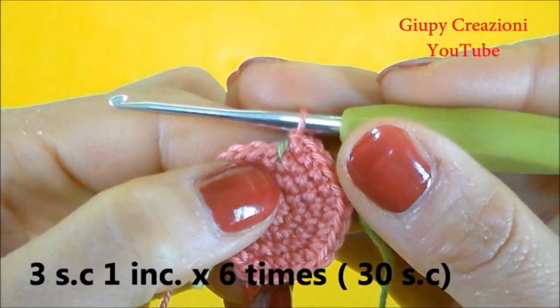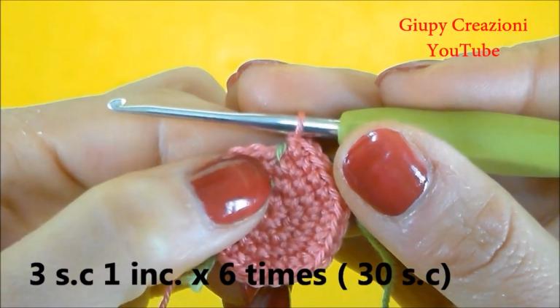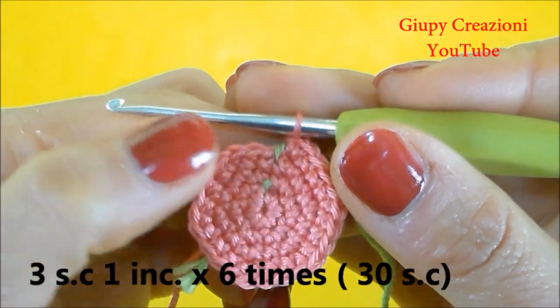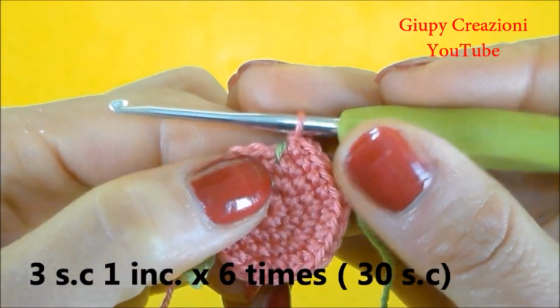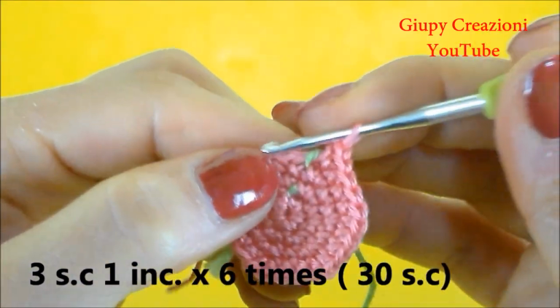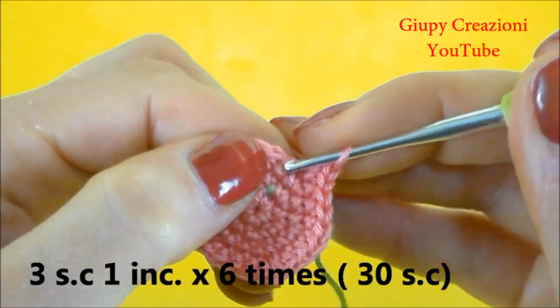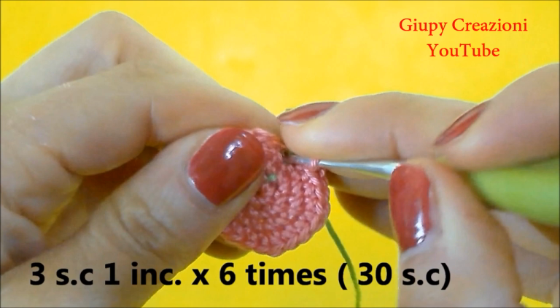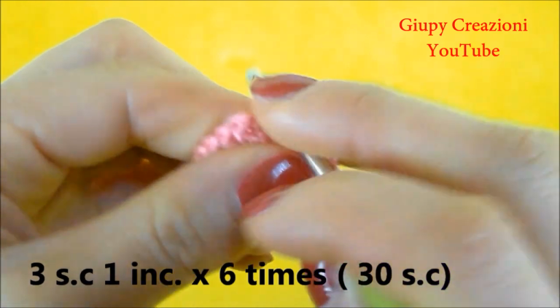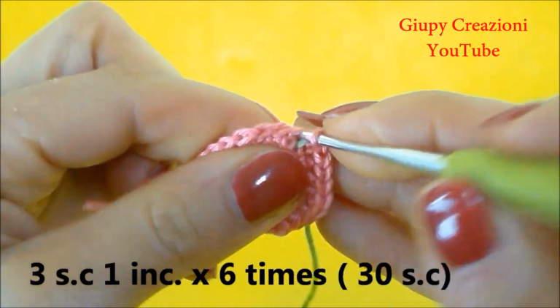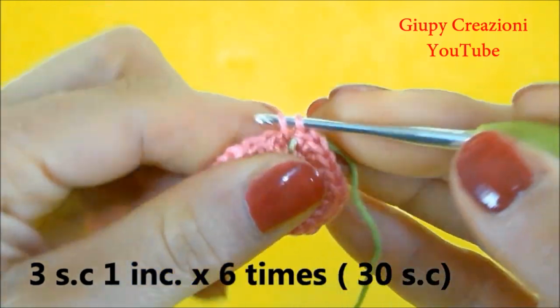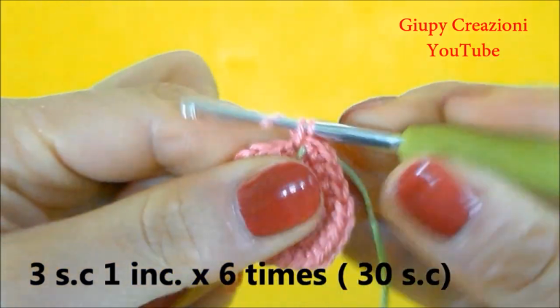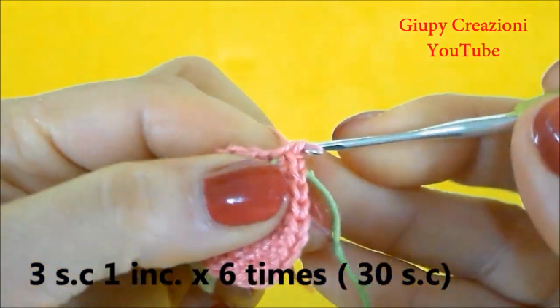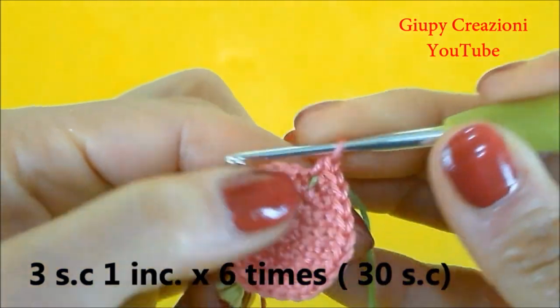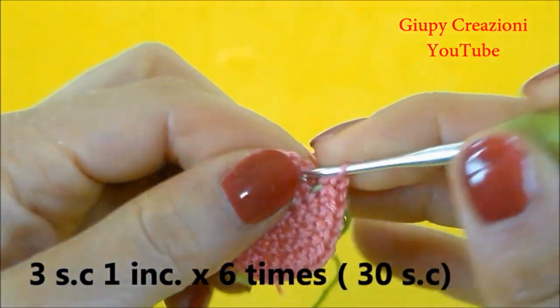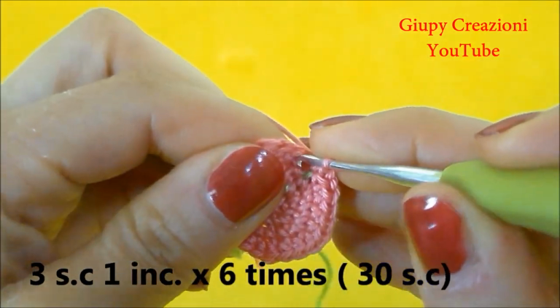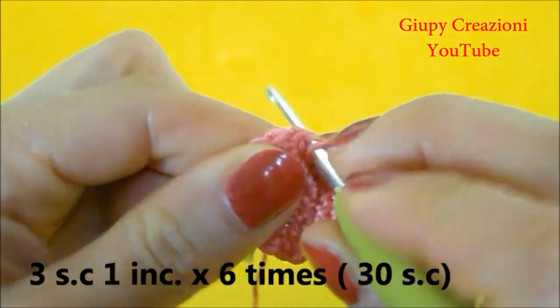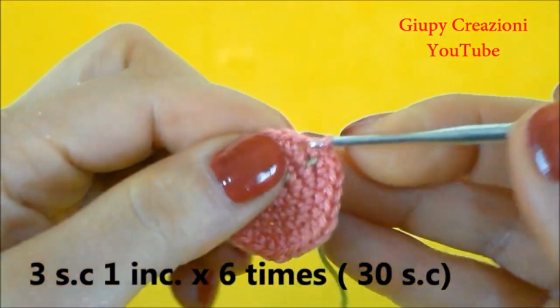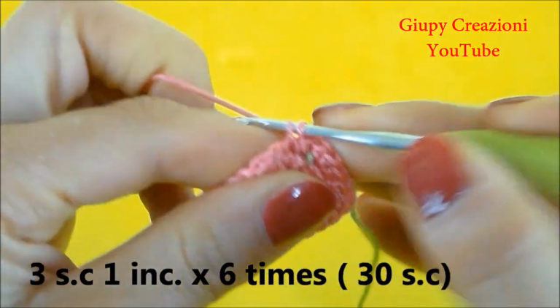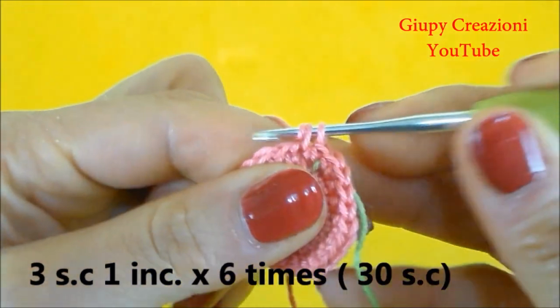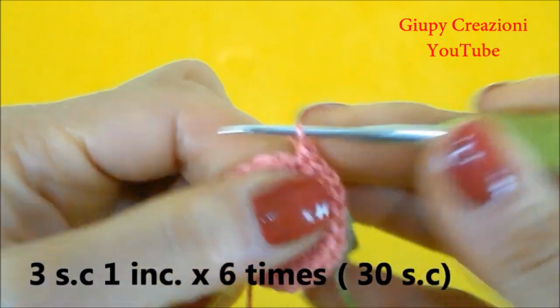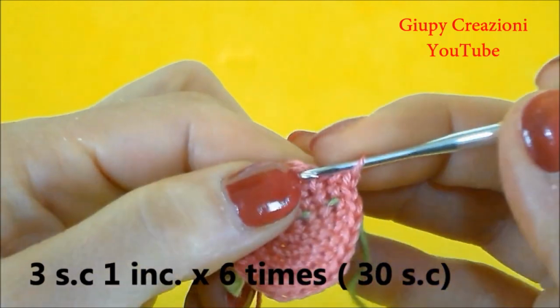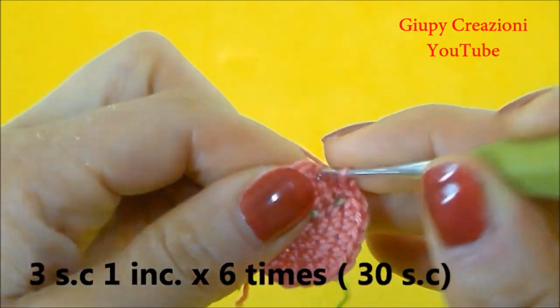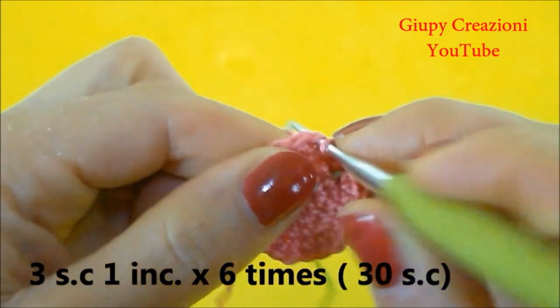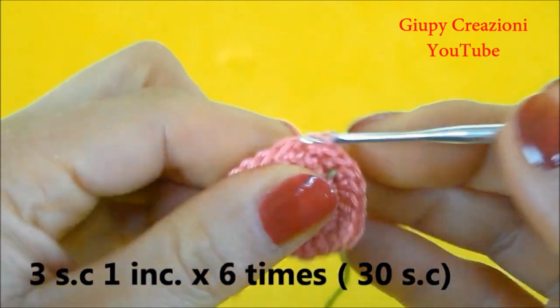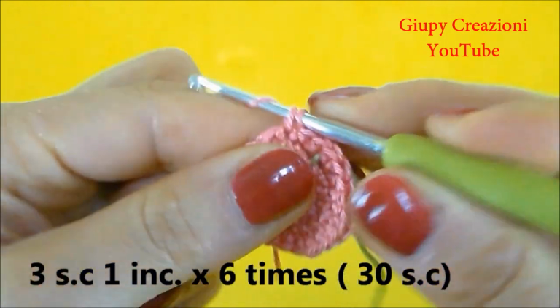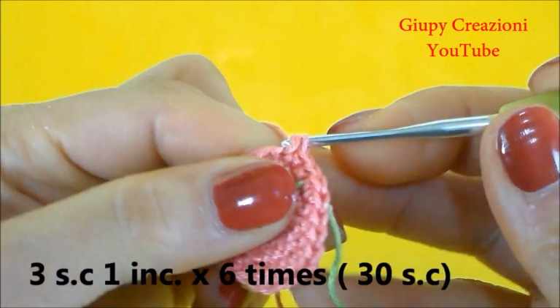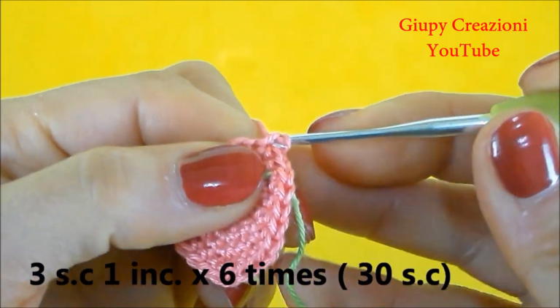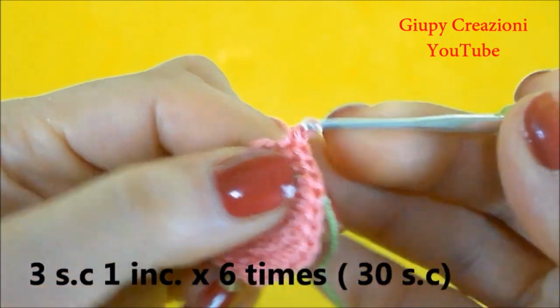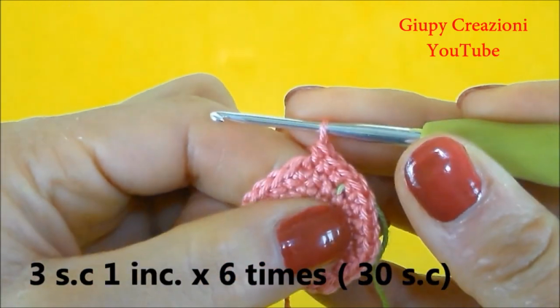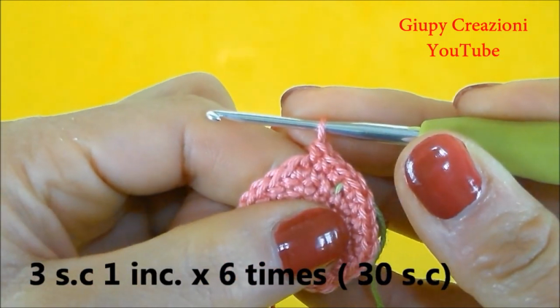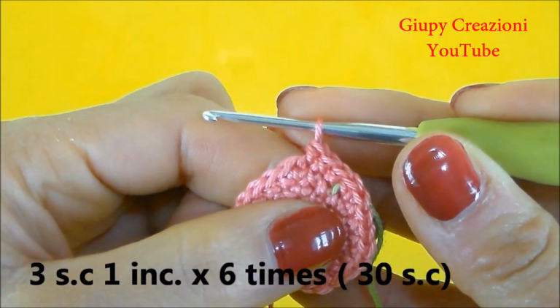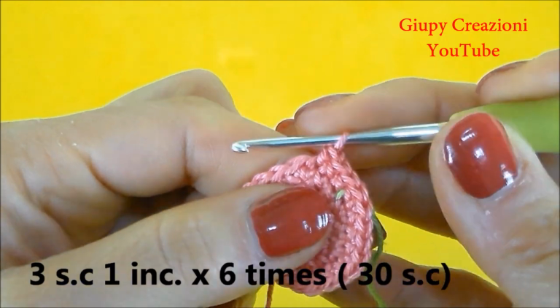Terminato il giro con 24 maglie basse, continuiamo con 3 maglie basse, 1 aumento, 3 maglie basse, 1 aumento, fino alla fine del giro per un totale di 30 maglie basse nel giro.